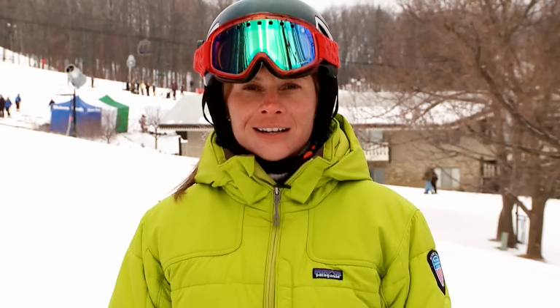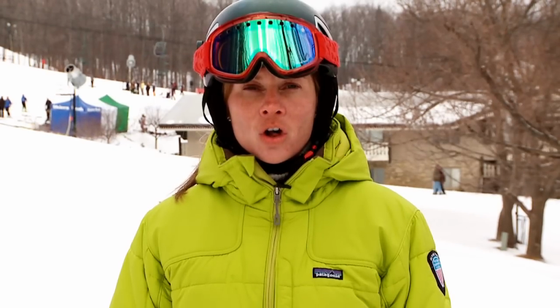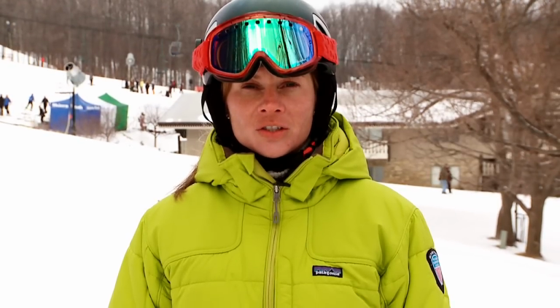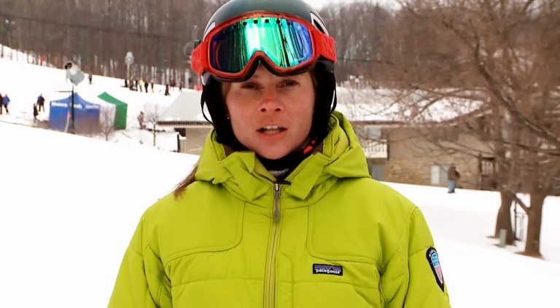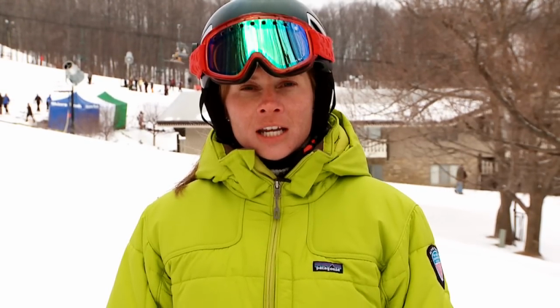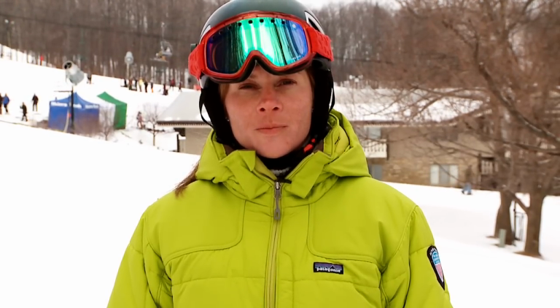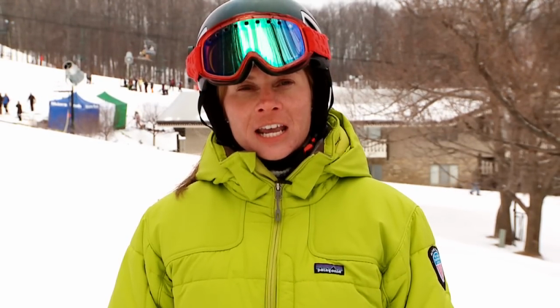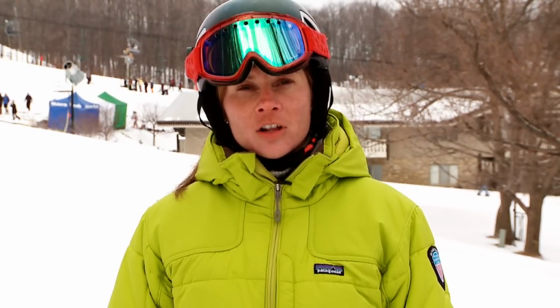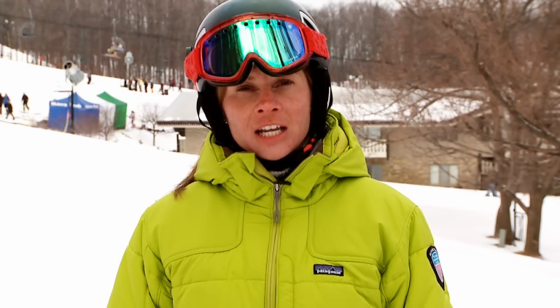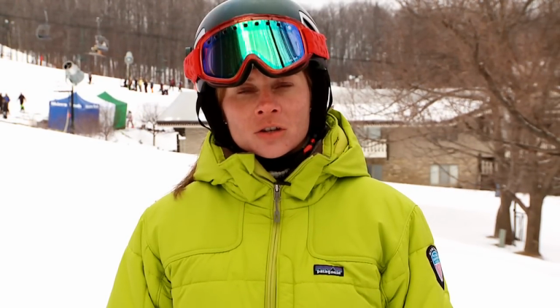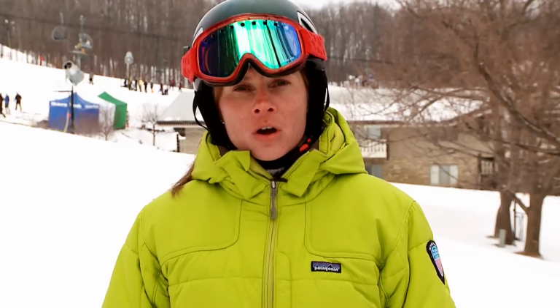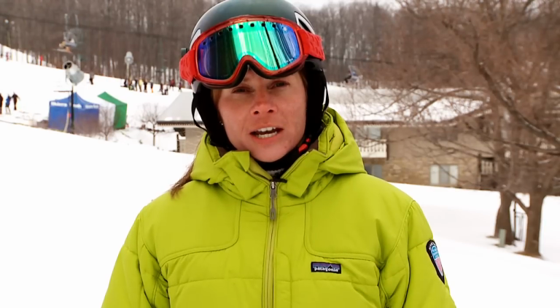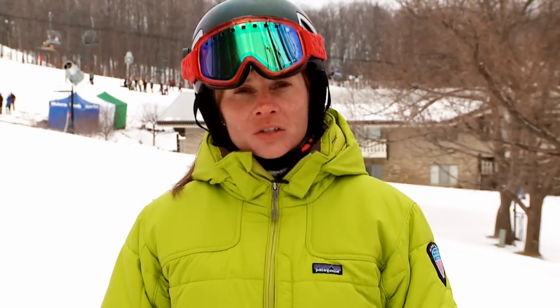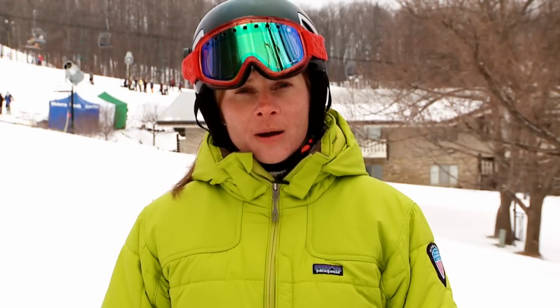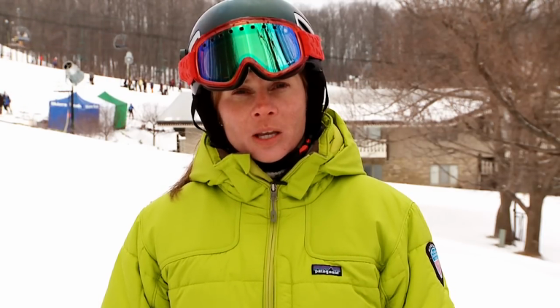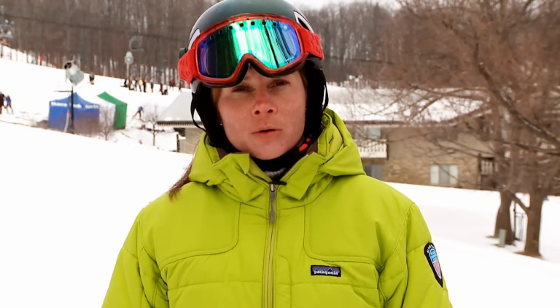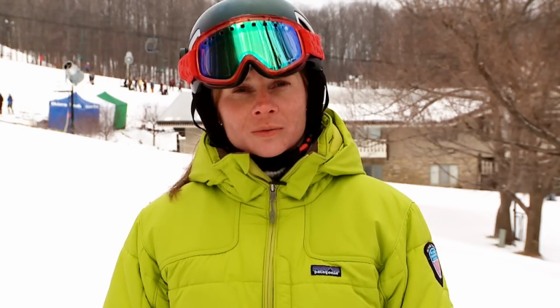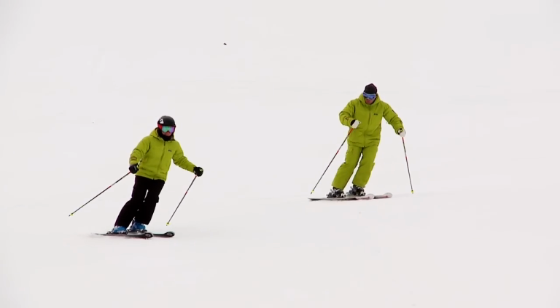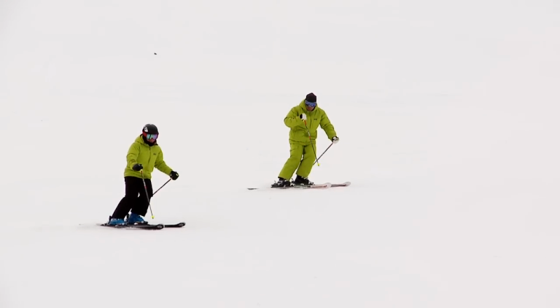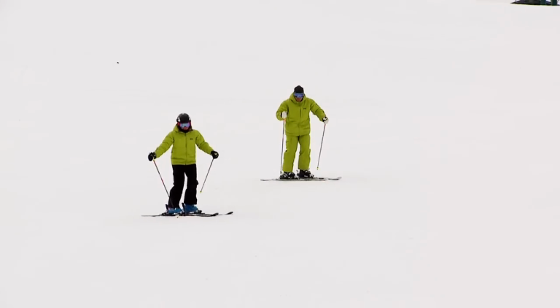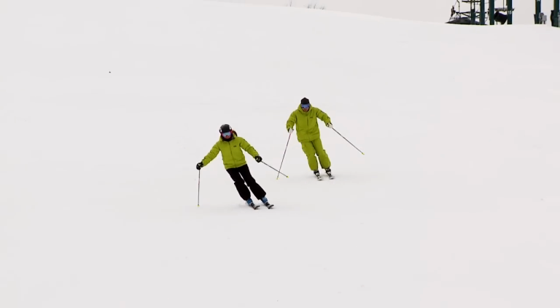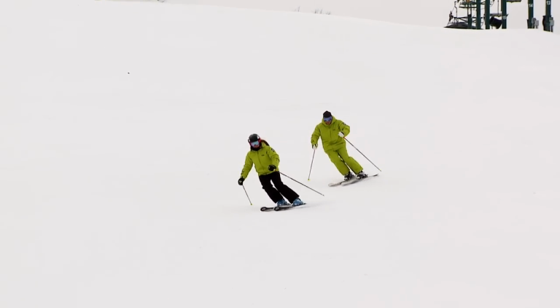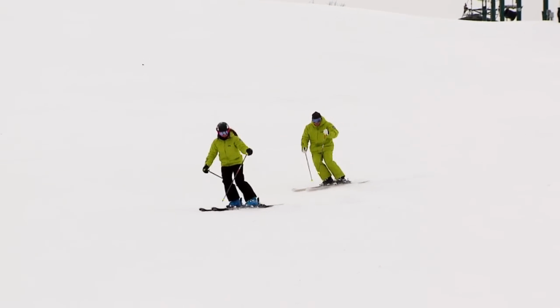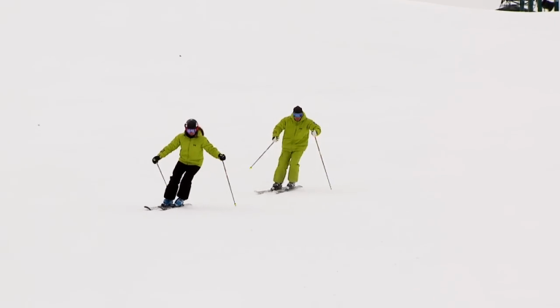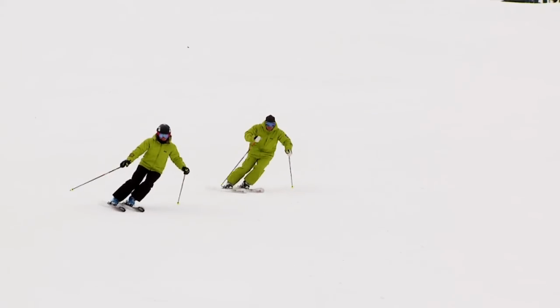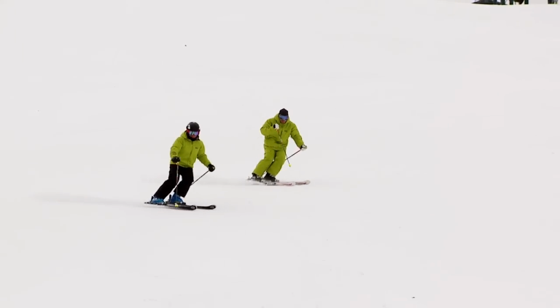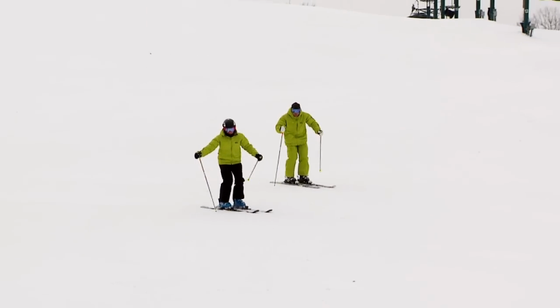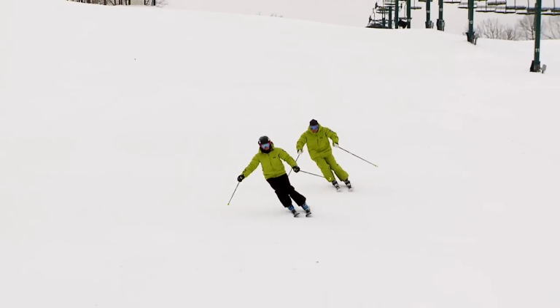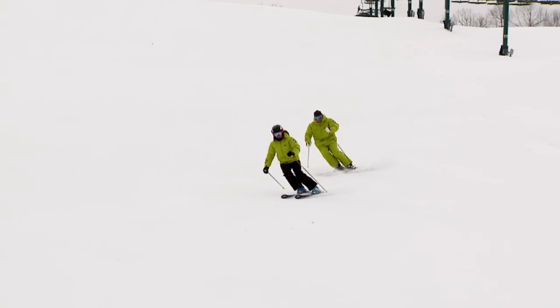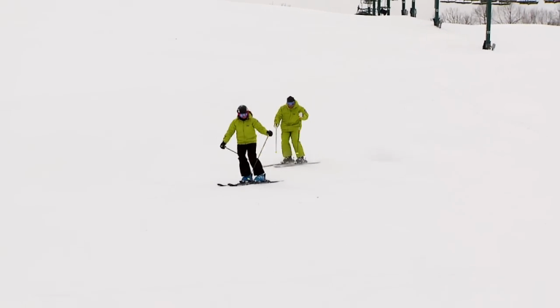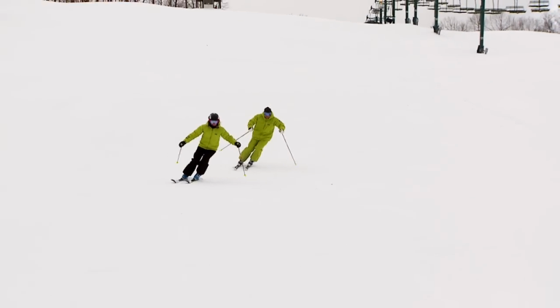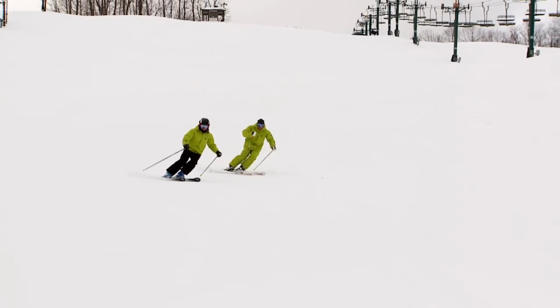The goal of this drill is to maintain a level hand carriage that isn't disrupted by the swinging of your poles. Start practicing on easy terrain and move to more difficult terrain as you feel comfortable. Practice different turn shapes and rhythms.